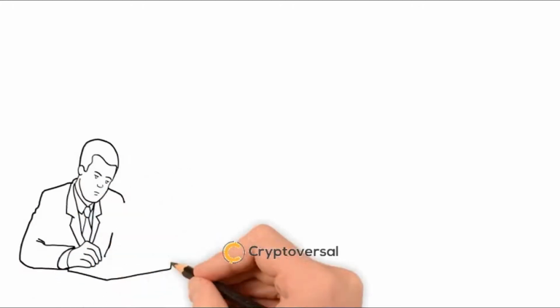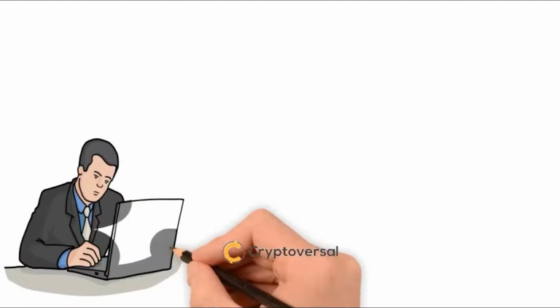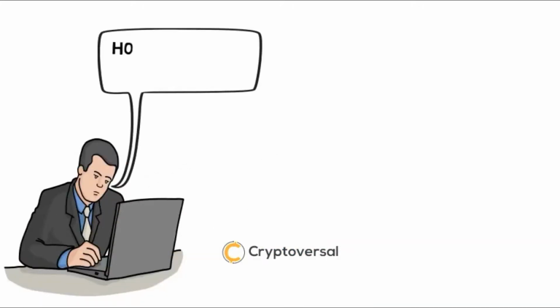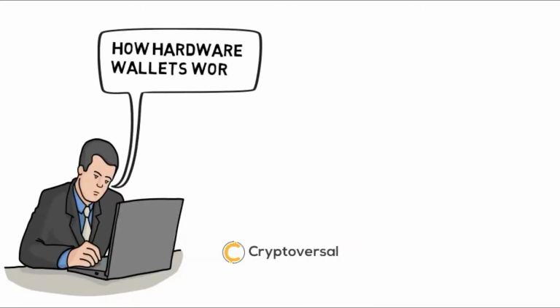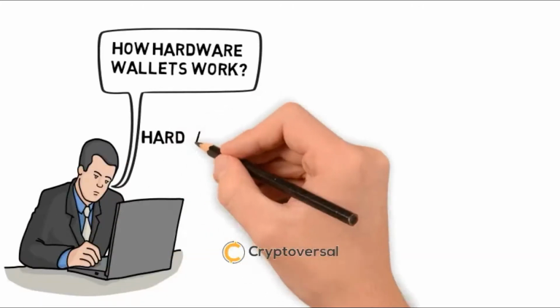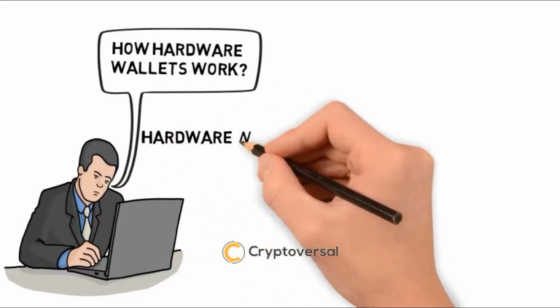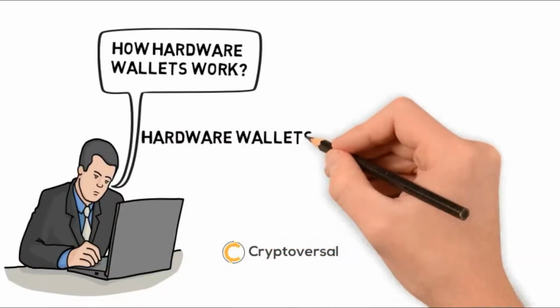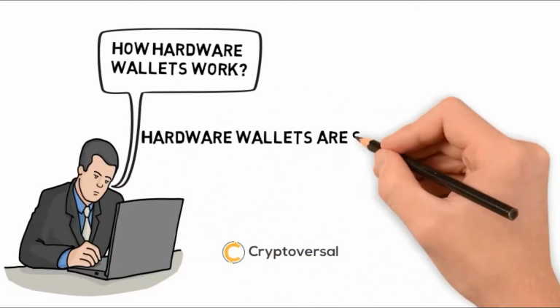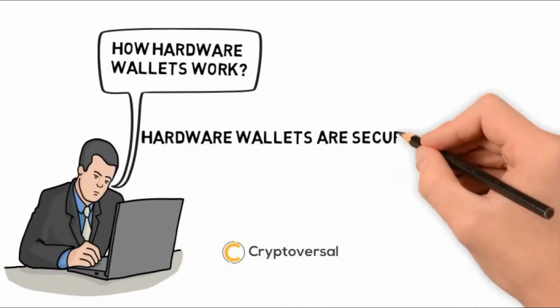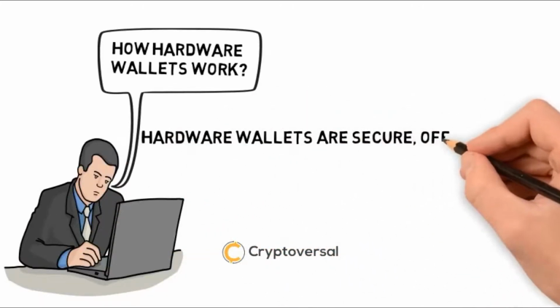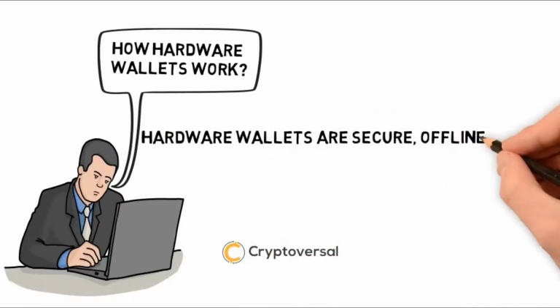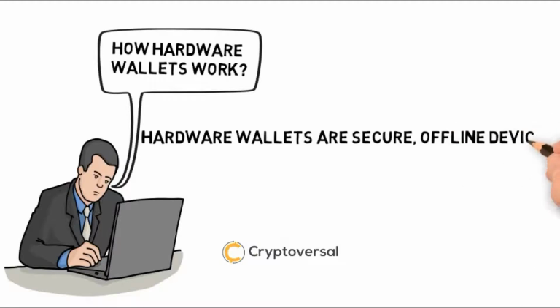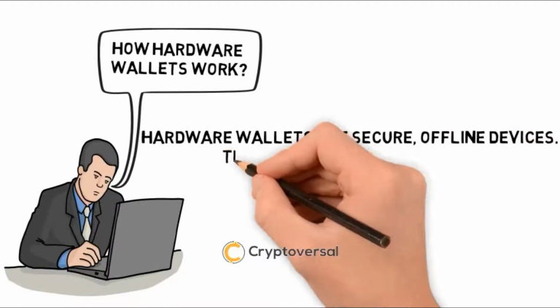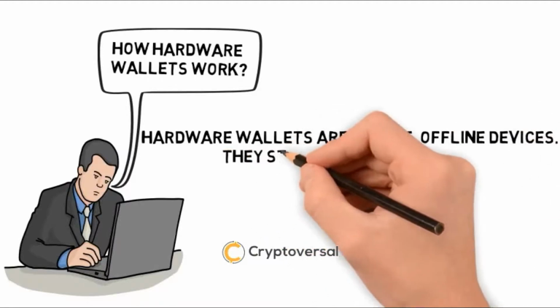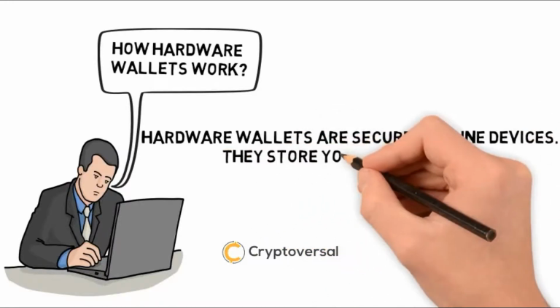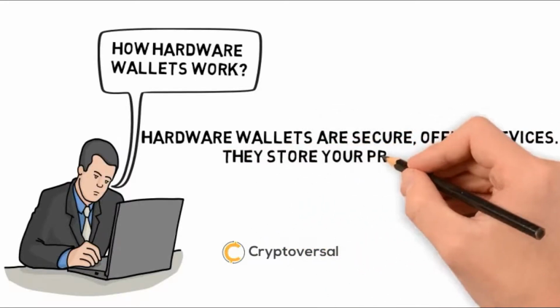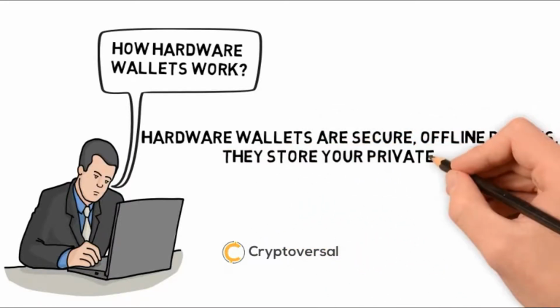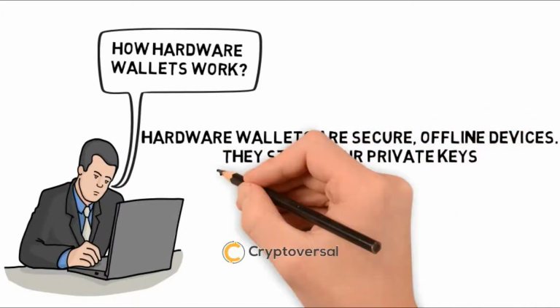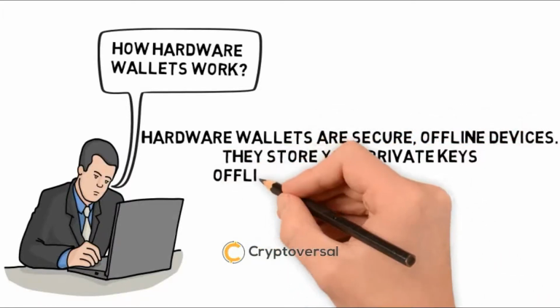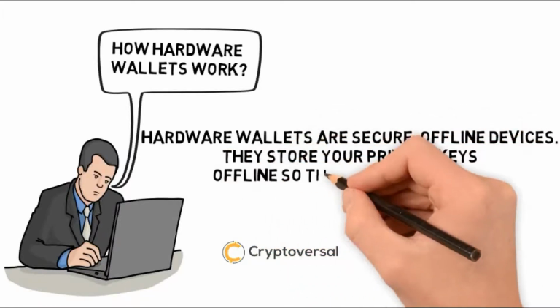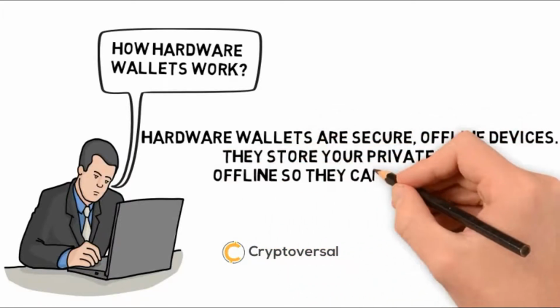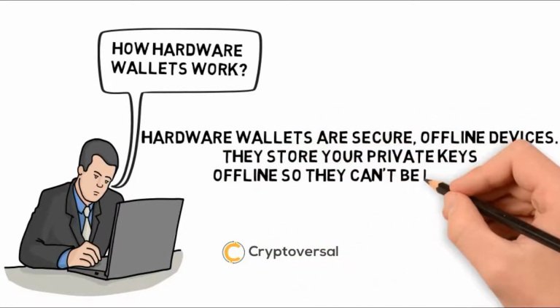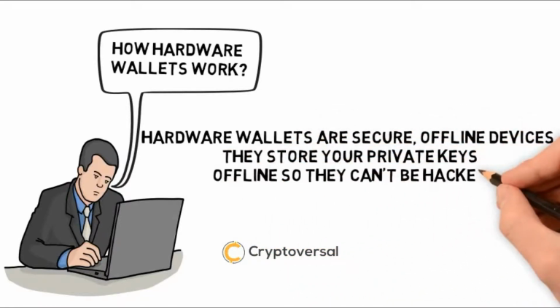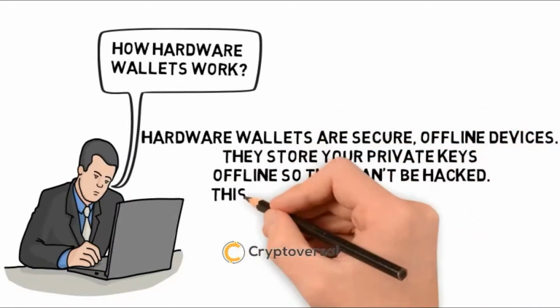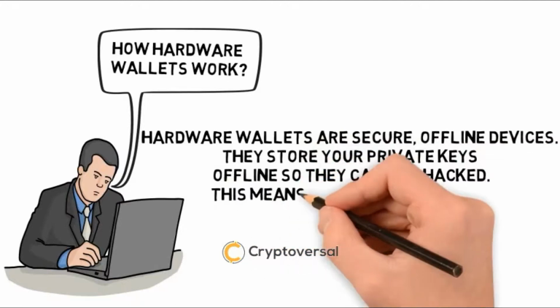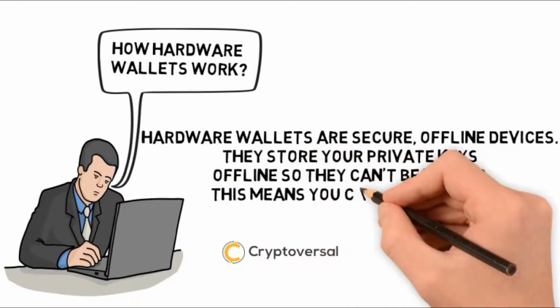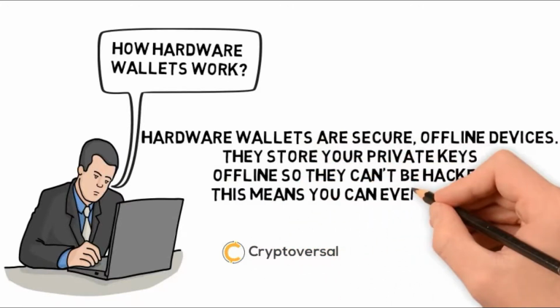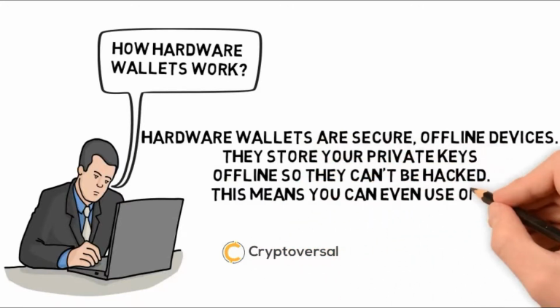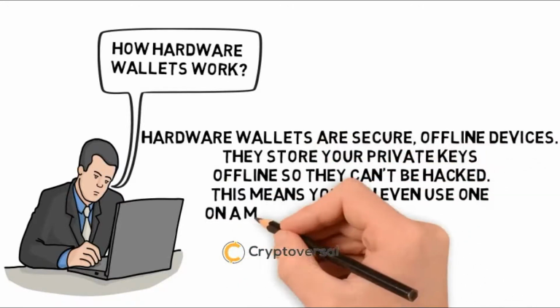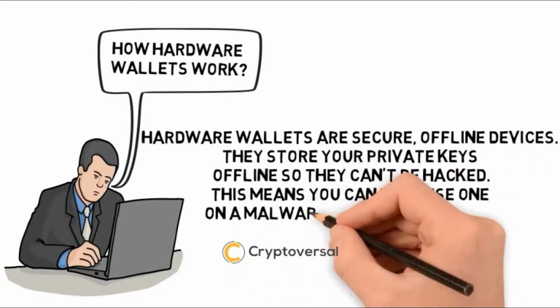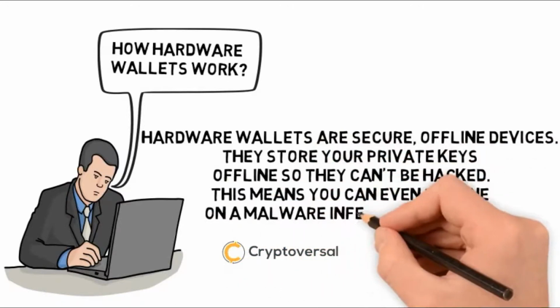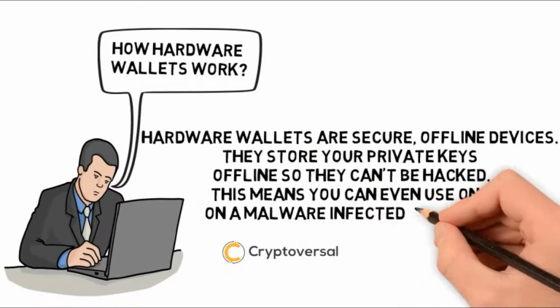How do hardware wallets work? Hardware wallets are secure, offline devices. They store your private keys offline so they can't be hacked. This means you can even use one on a malware-infected computer.